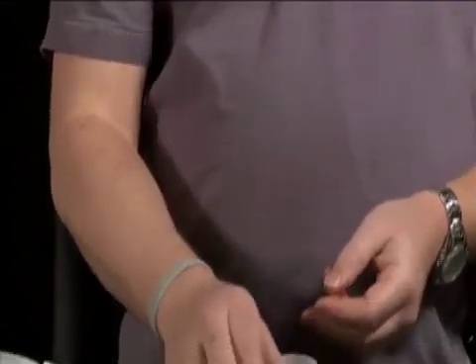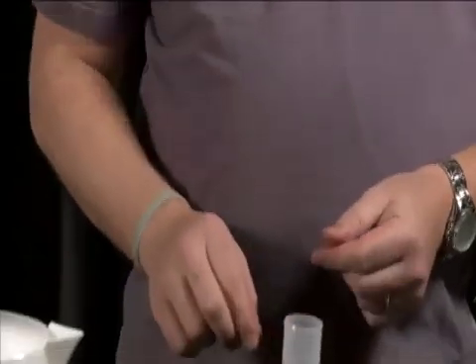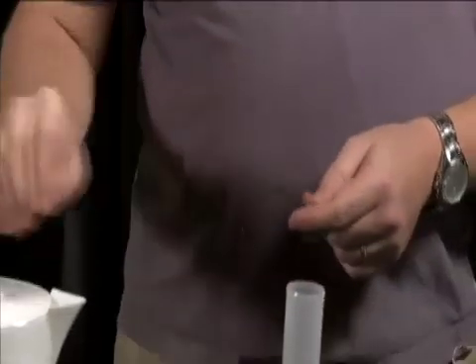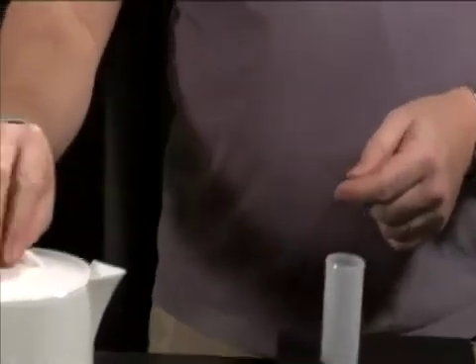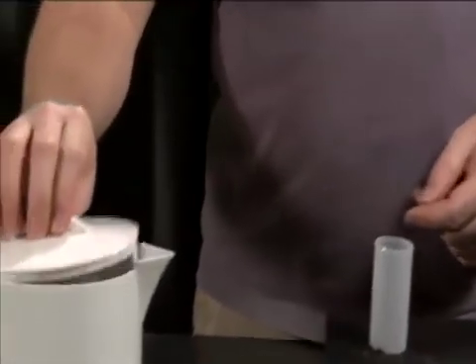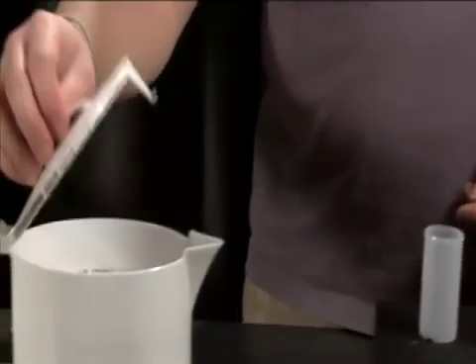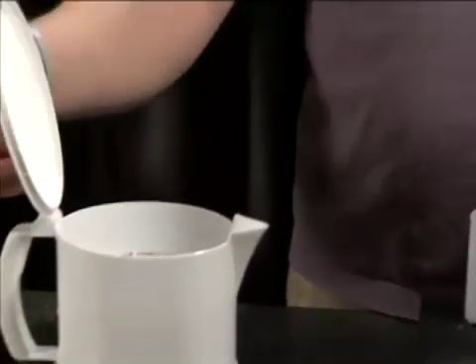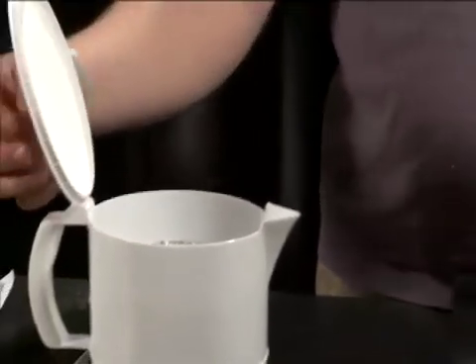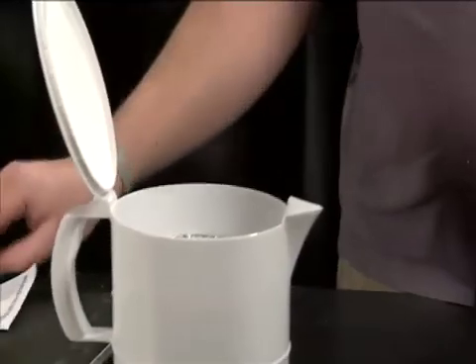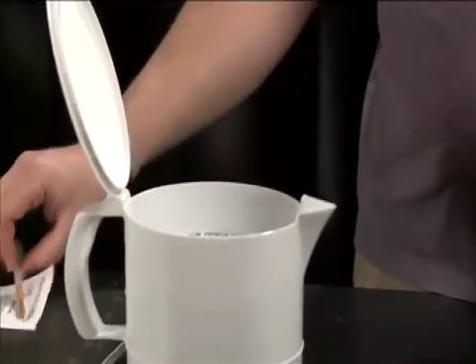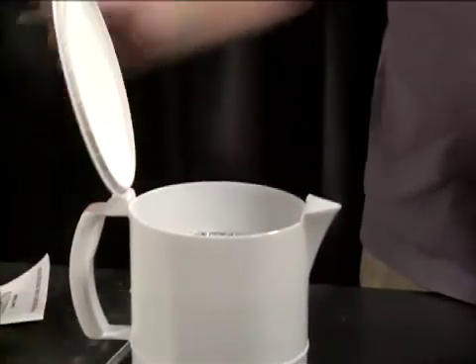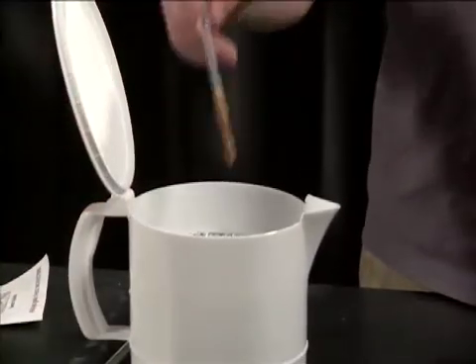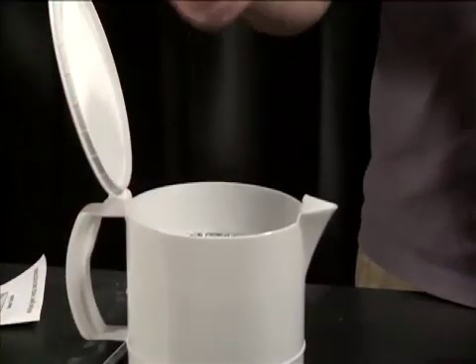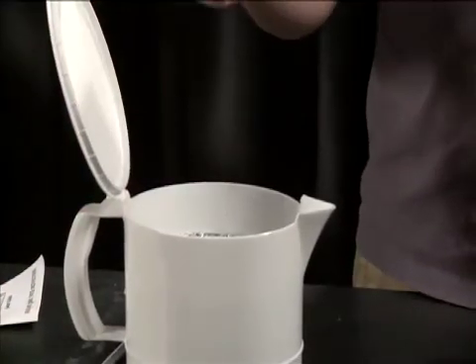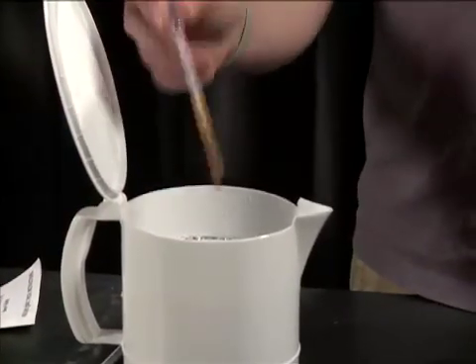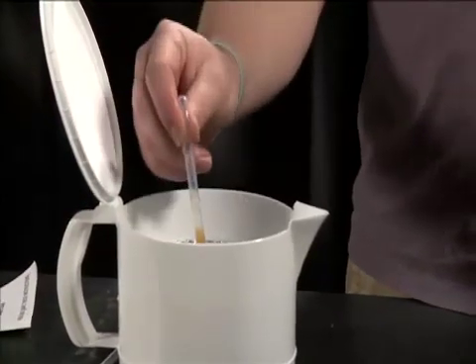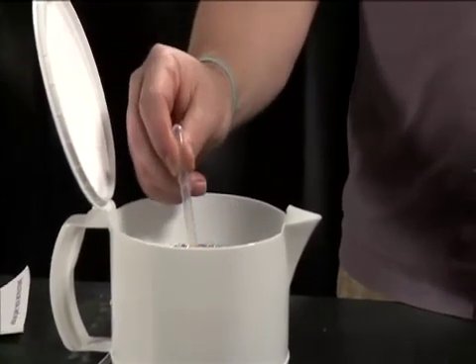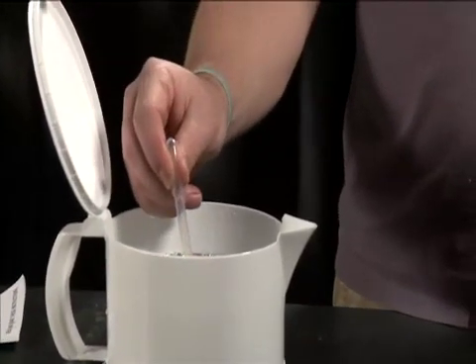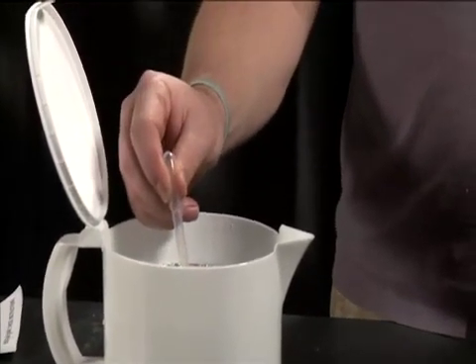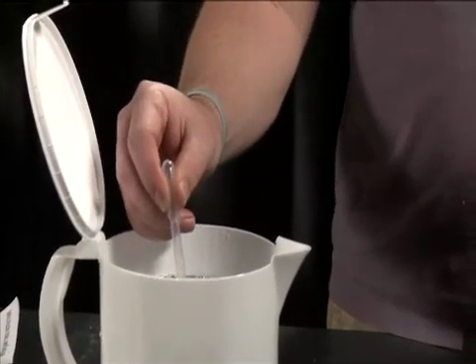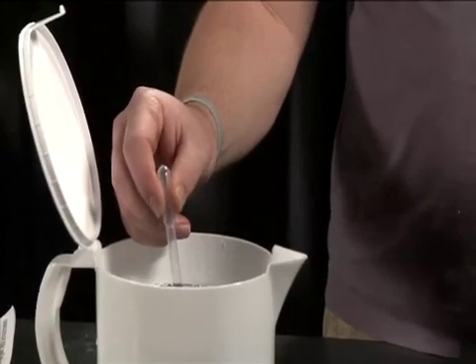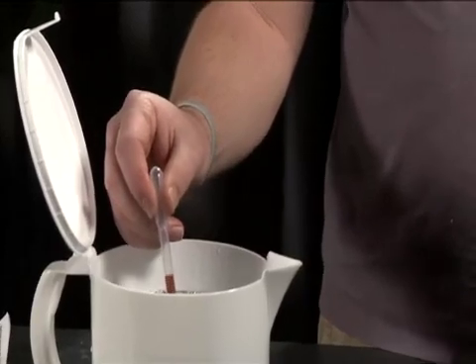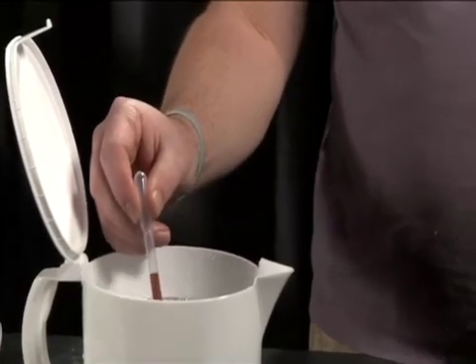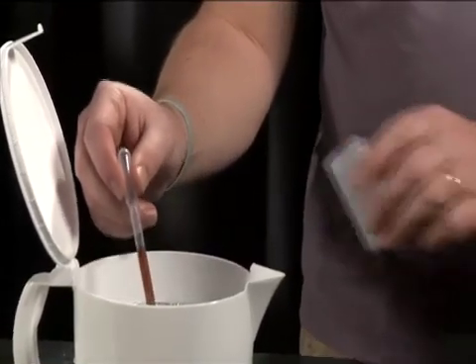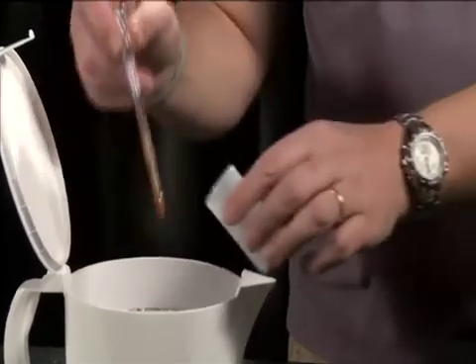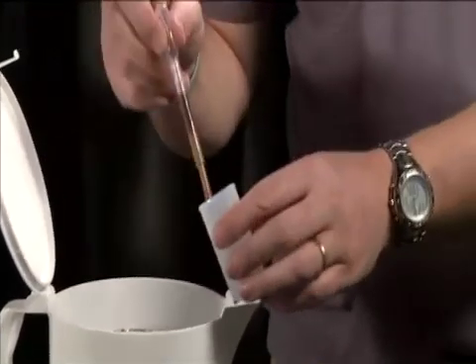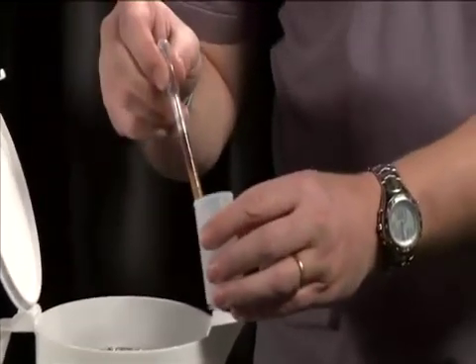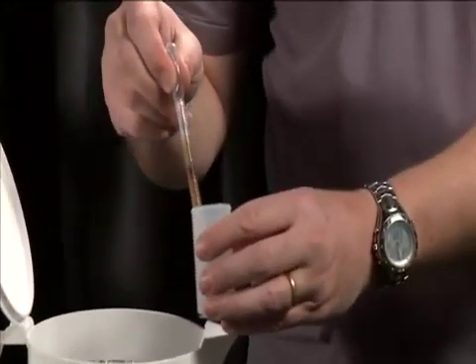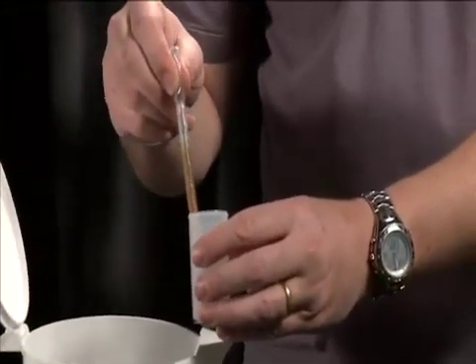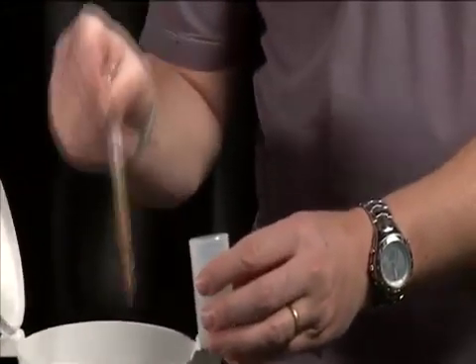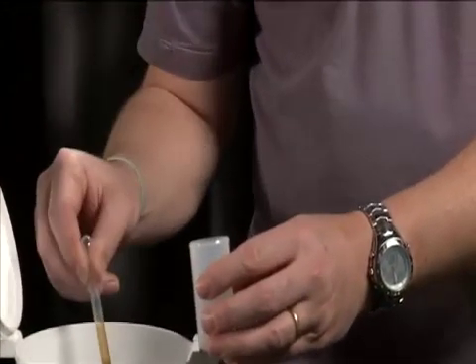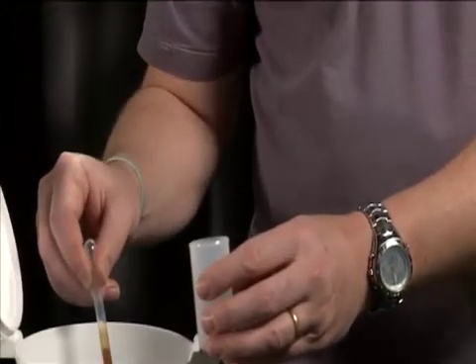Once that's done, we'll take our heated wax and, using the pipettes, go ahead and put some wax into the bottom.